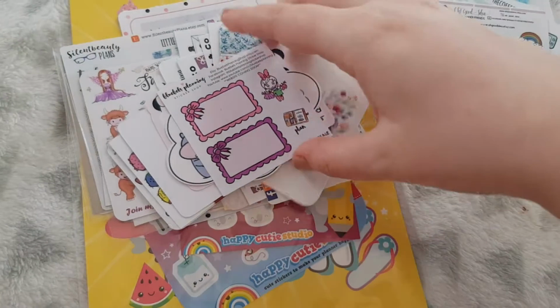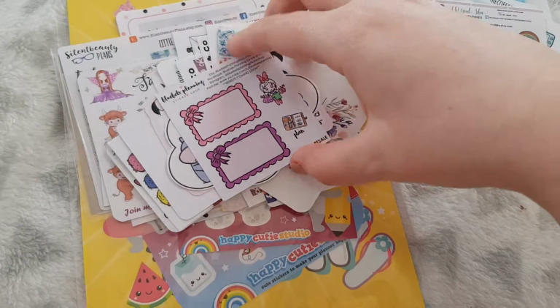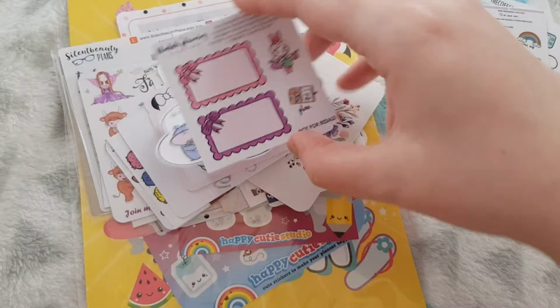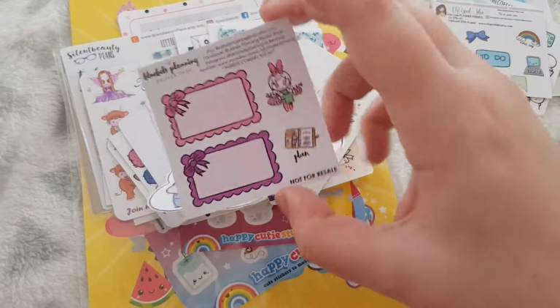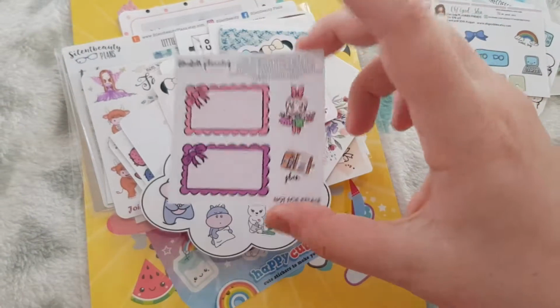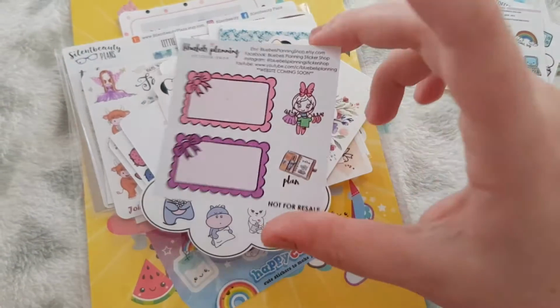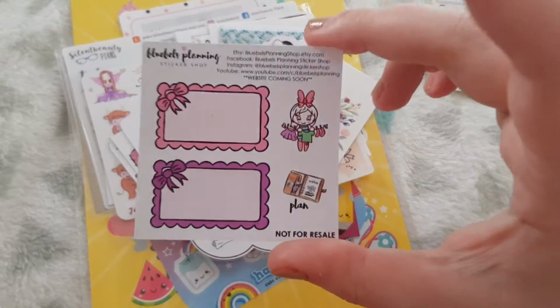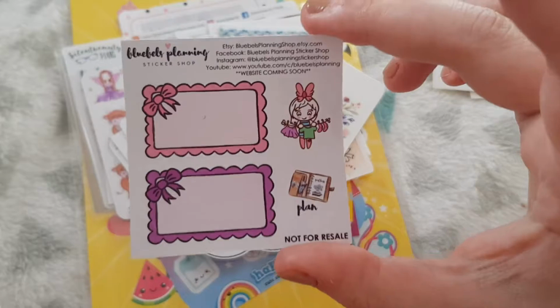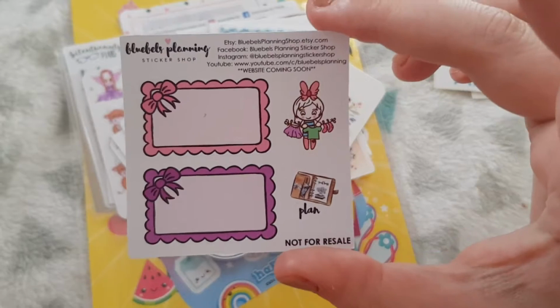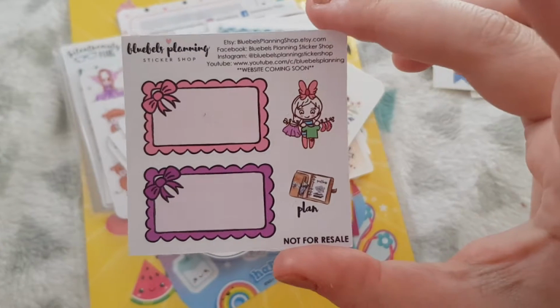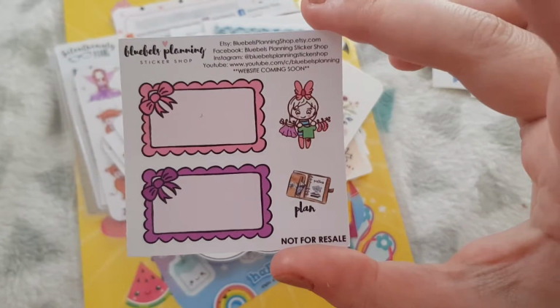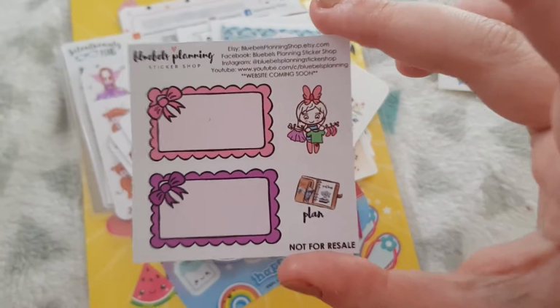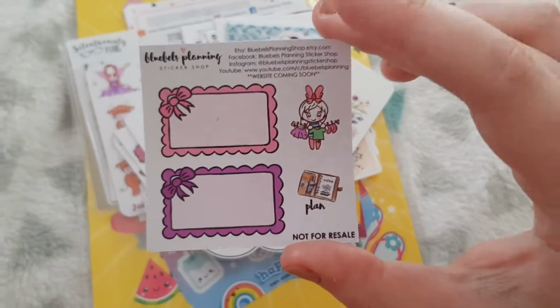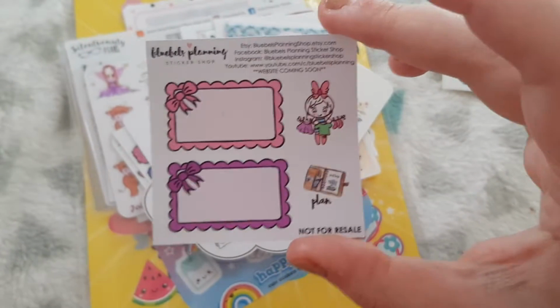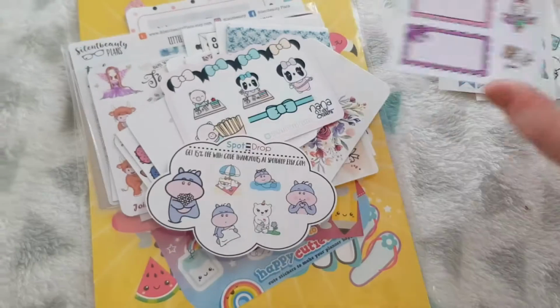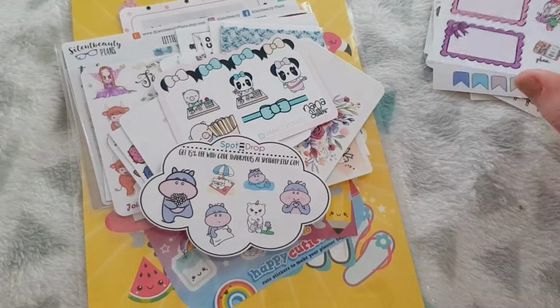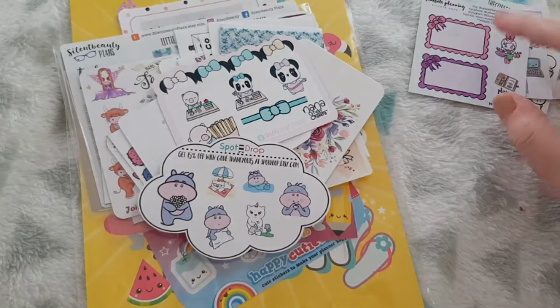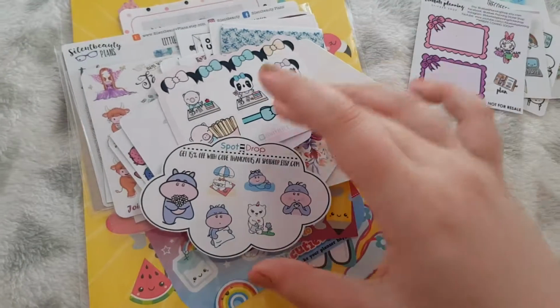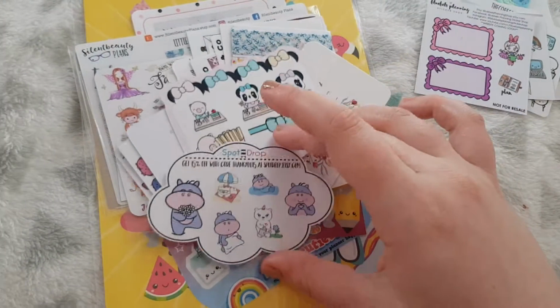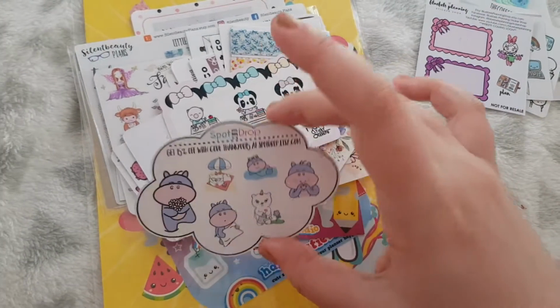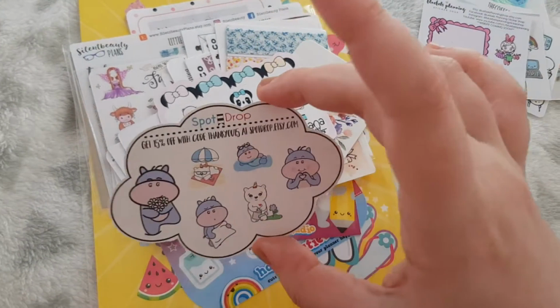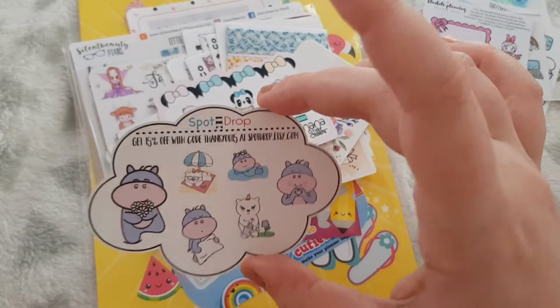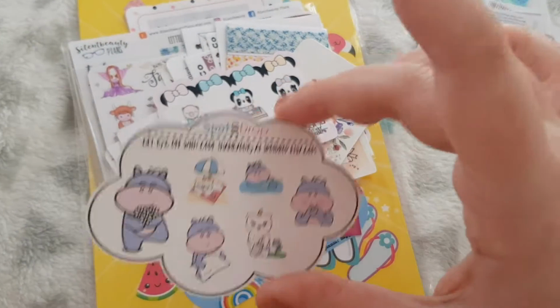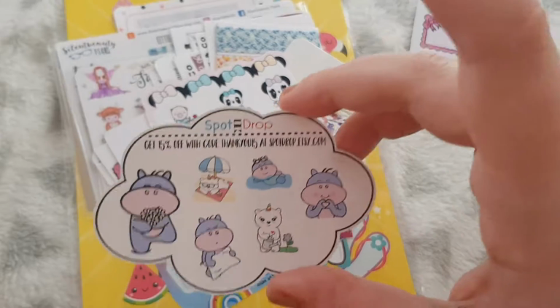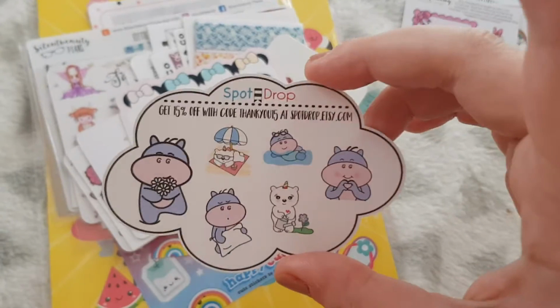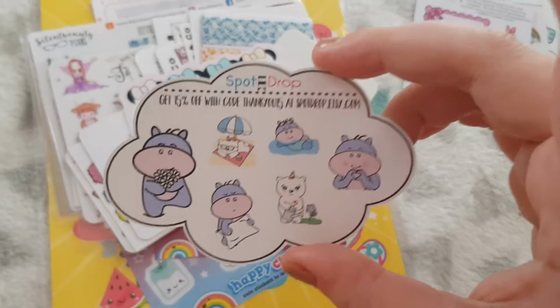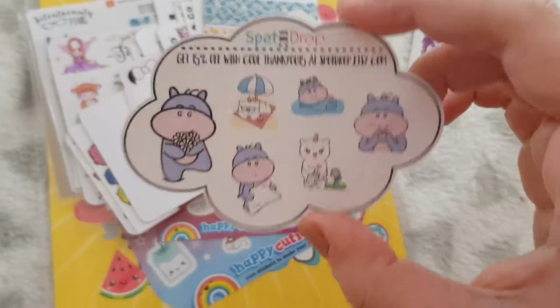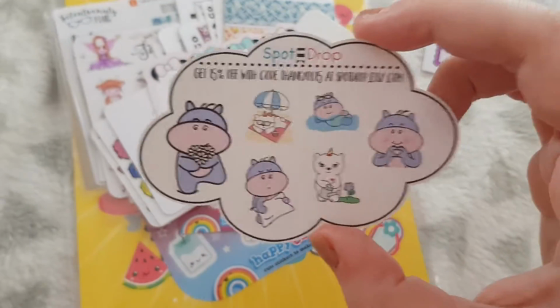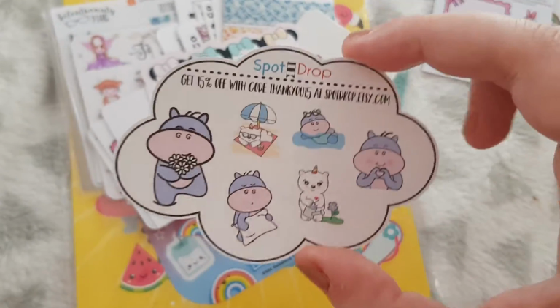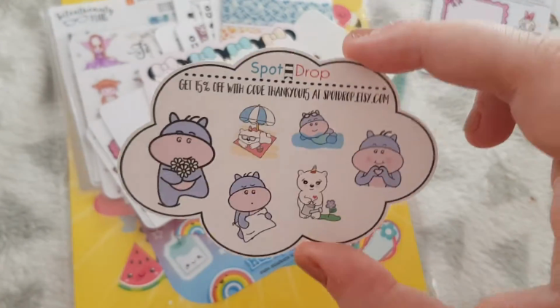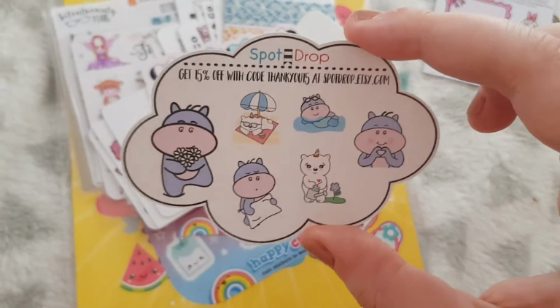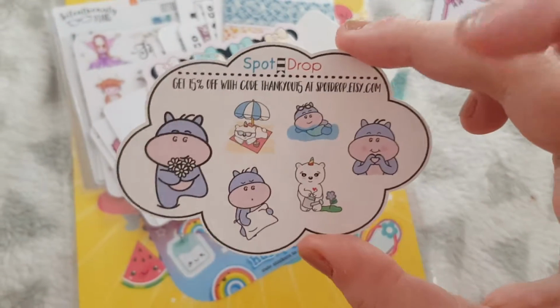Then we have Bluebells Planning — I love Bluebells Planning, it's one of my favourite sticker shops. Then Spot Drop is one I've never heard of, but I'm going to go check them out after this video.